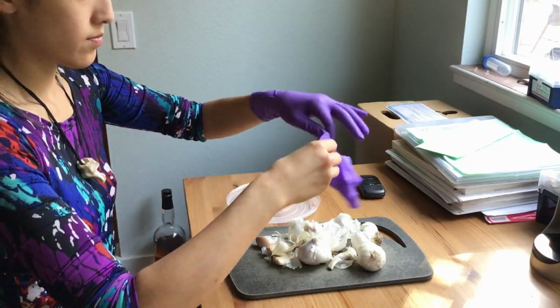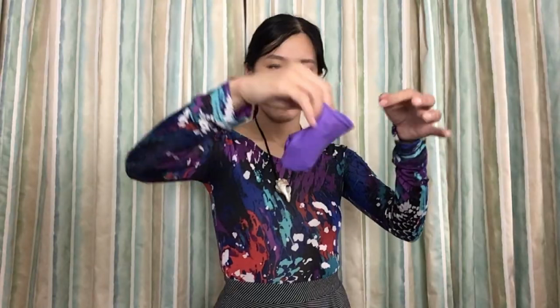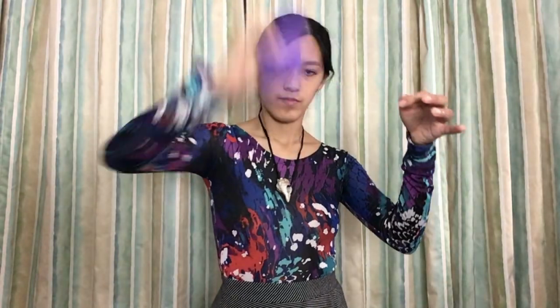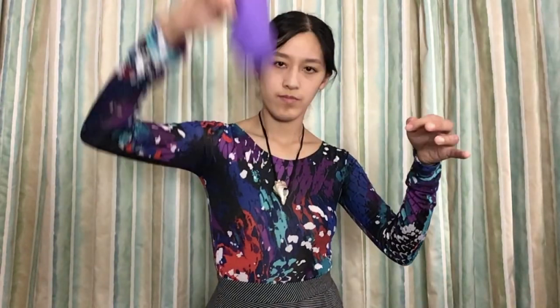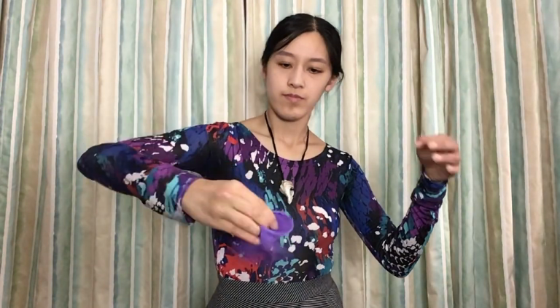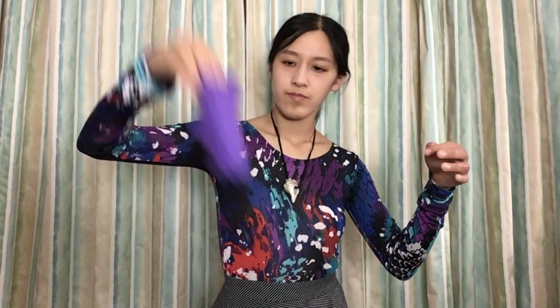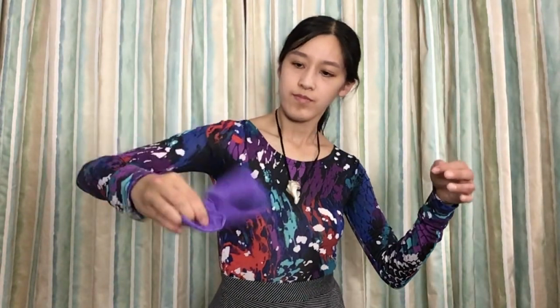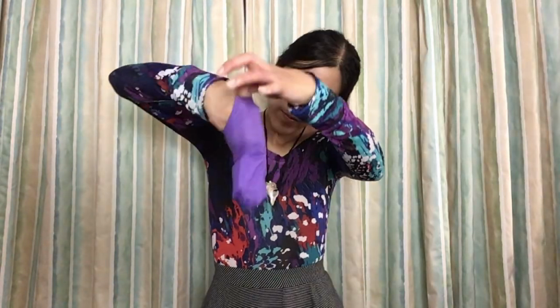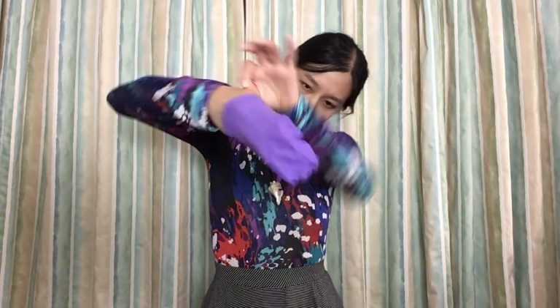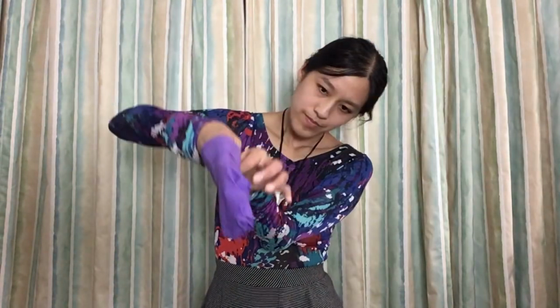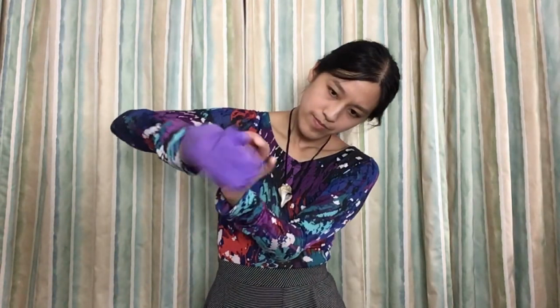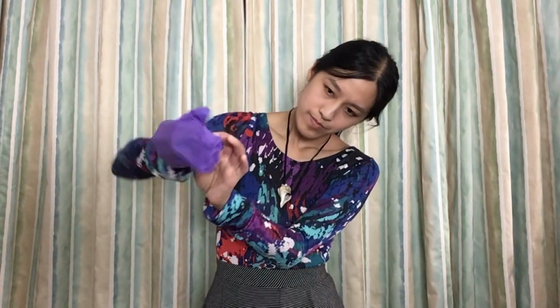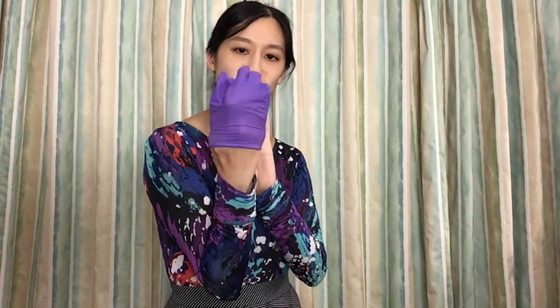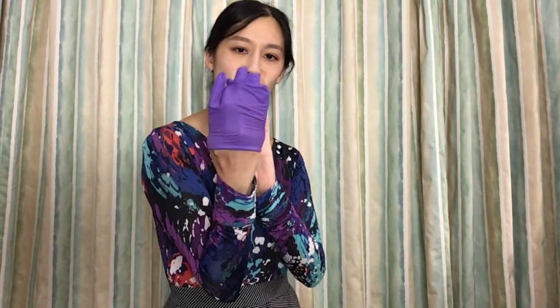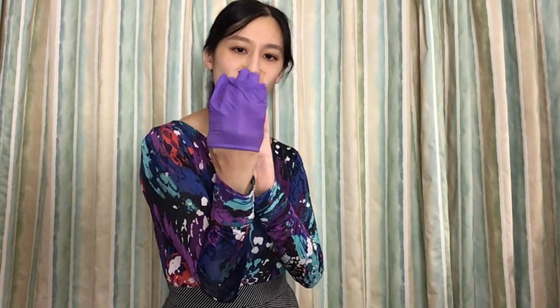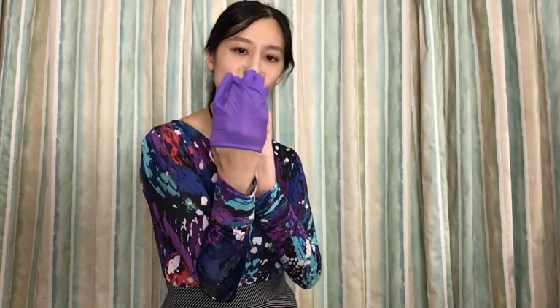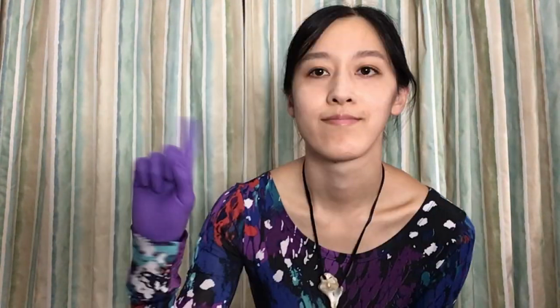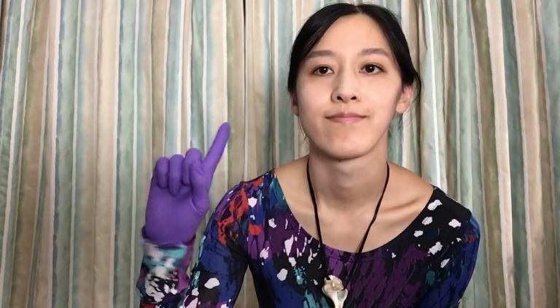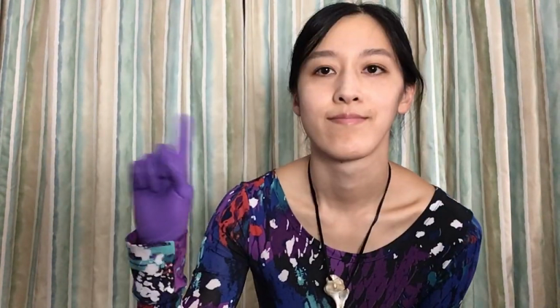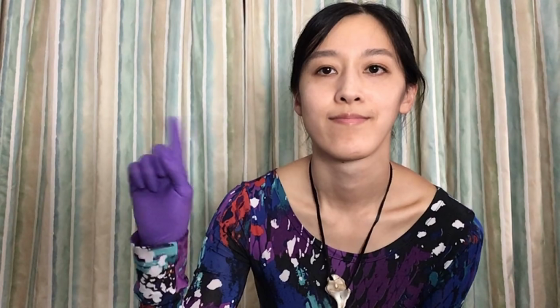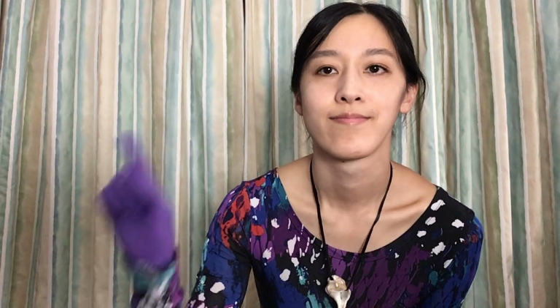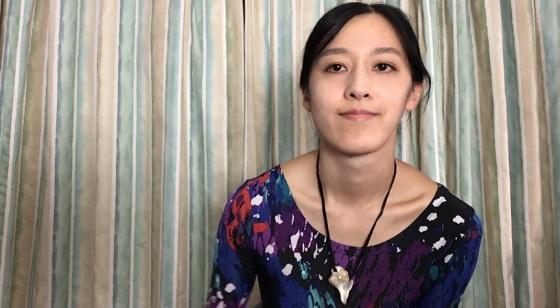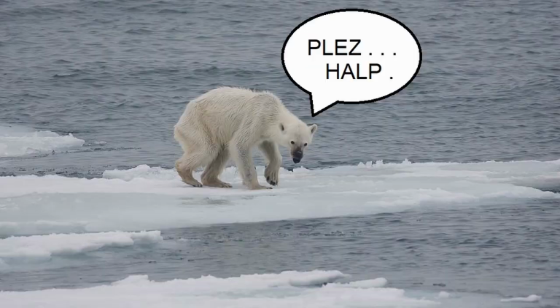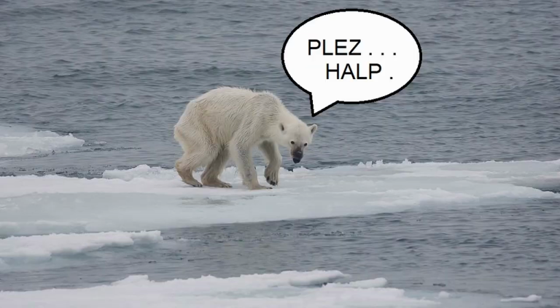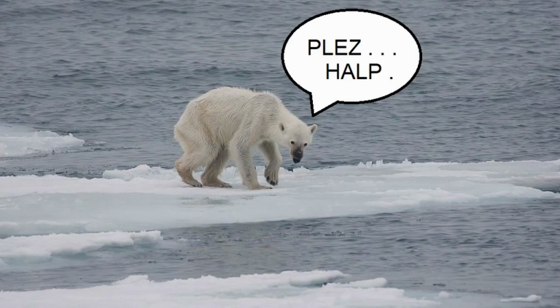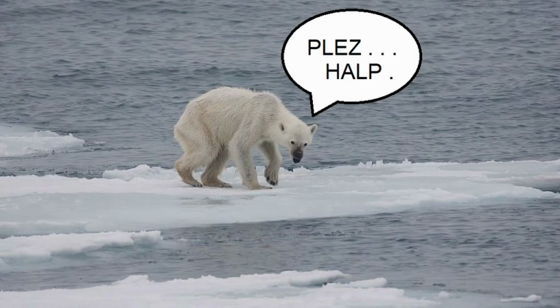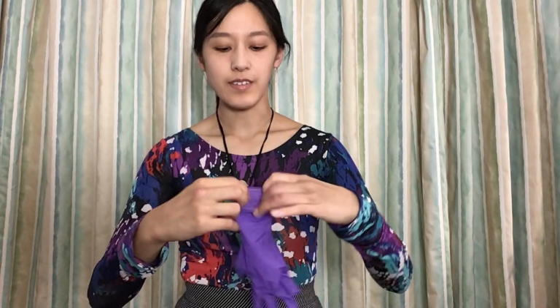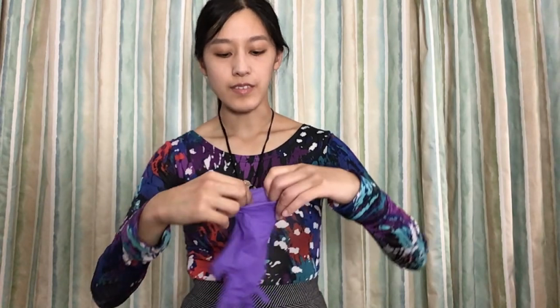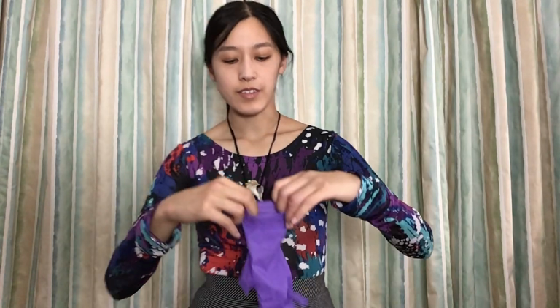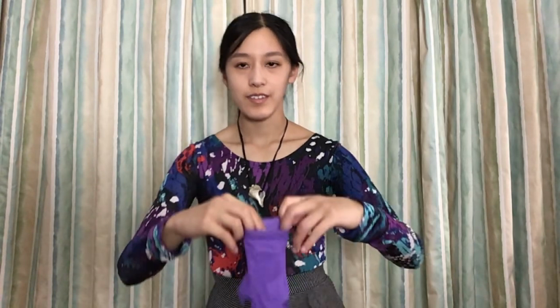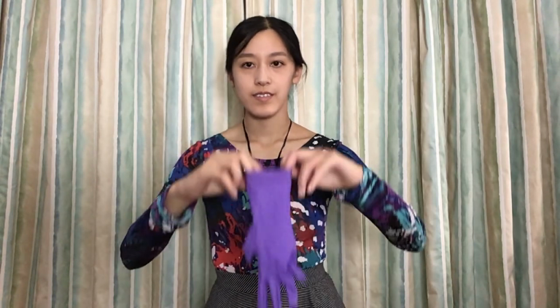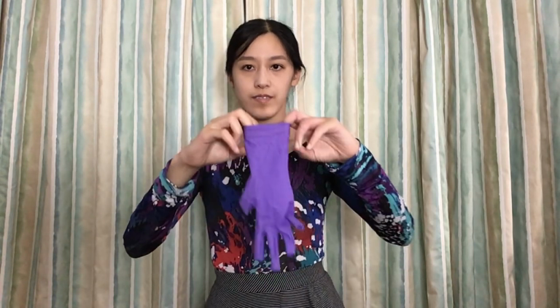And then you're thinking, maybe it's less trouble if I just get a new glove. But don't do that — it's not eco-friendly. Instead, do this.